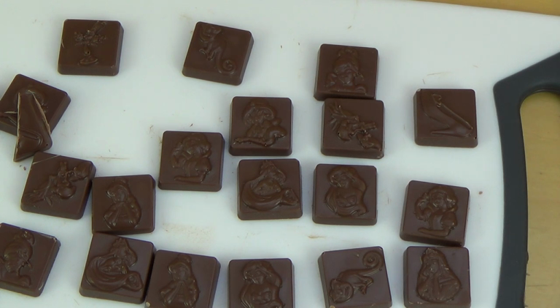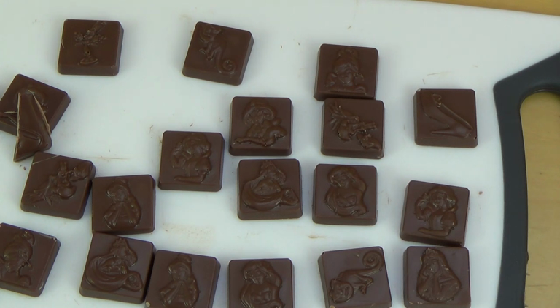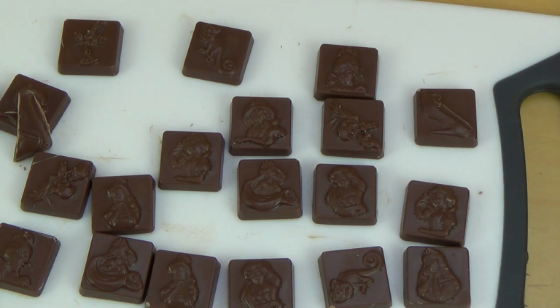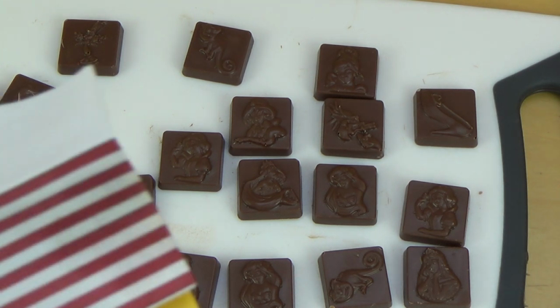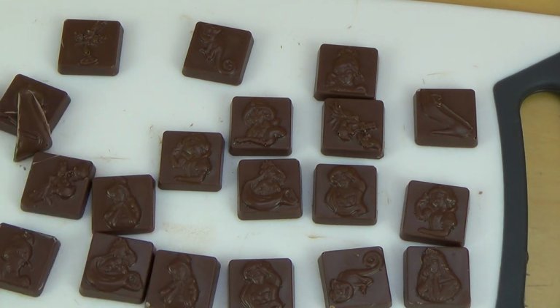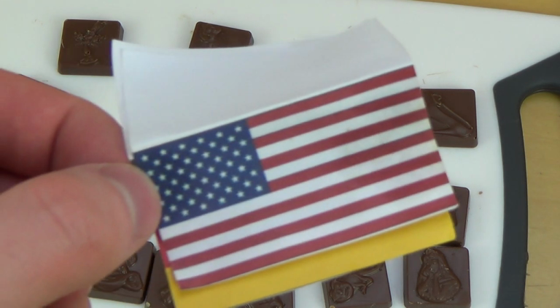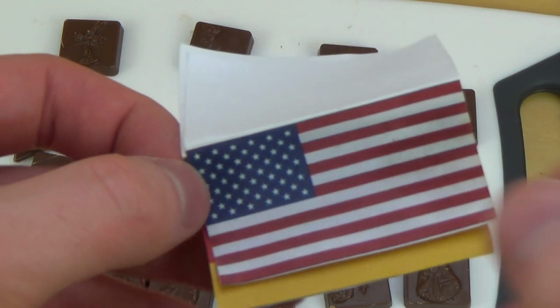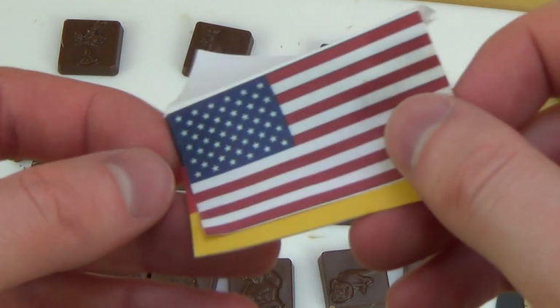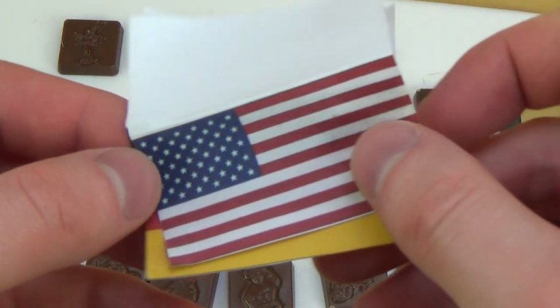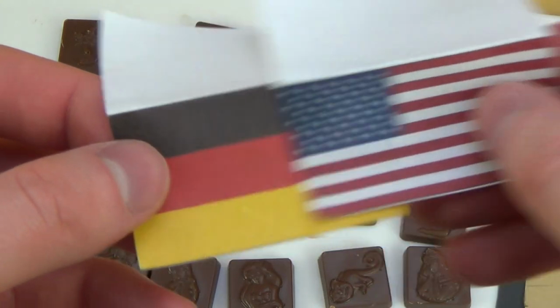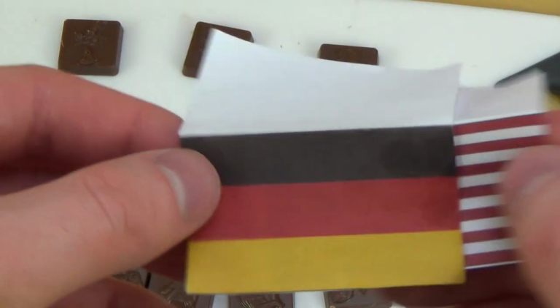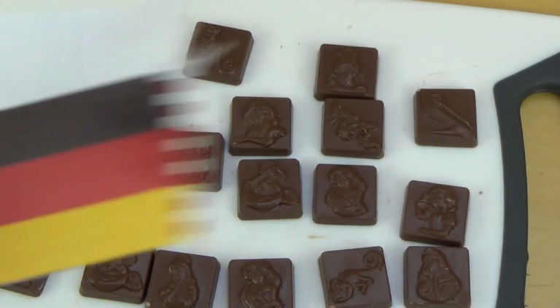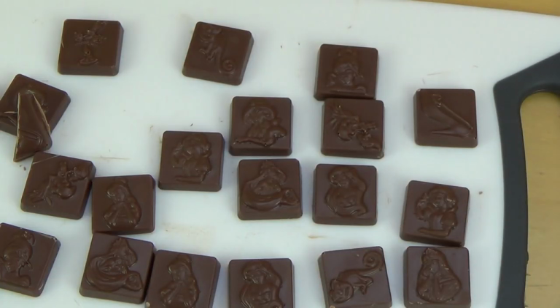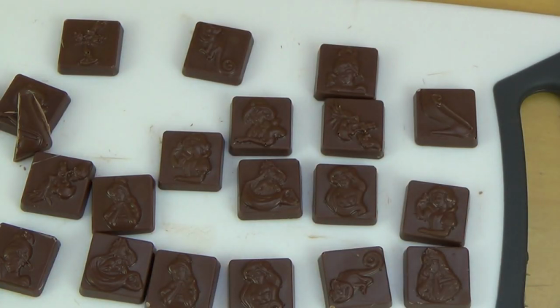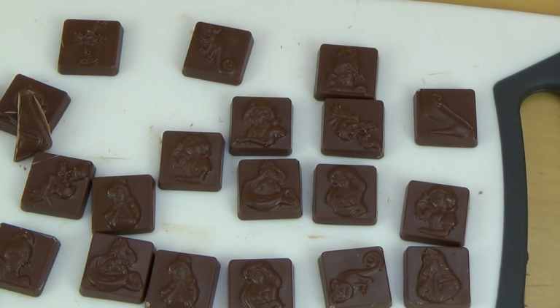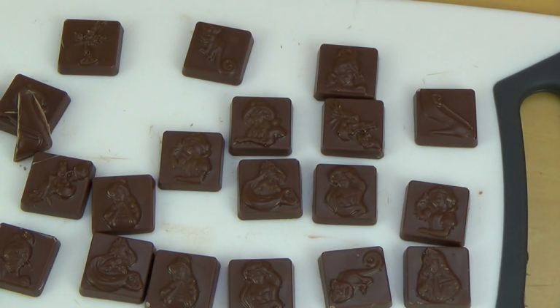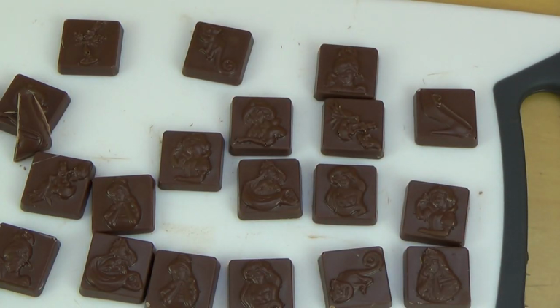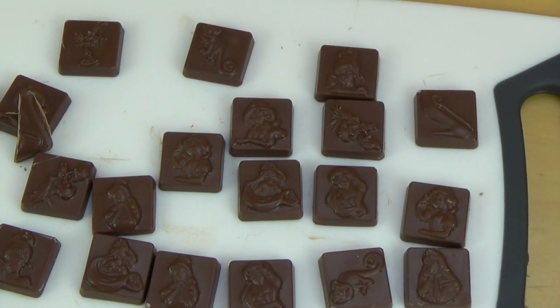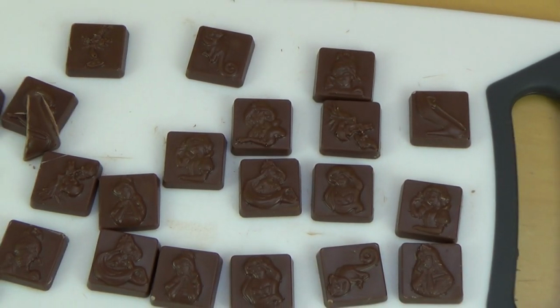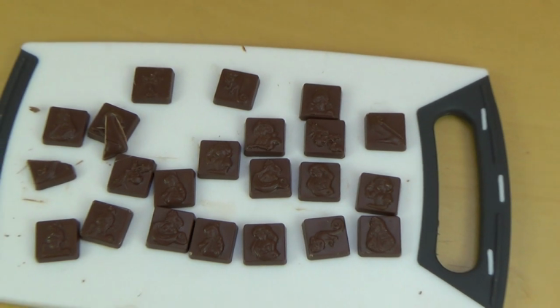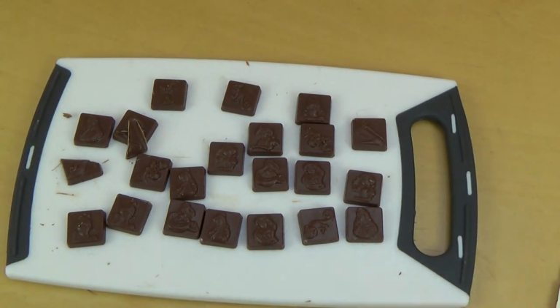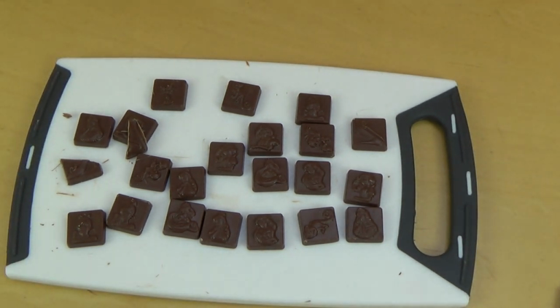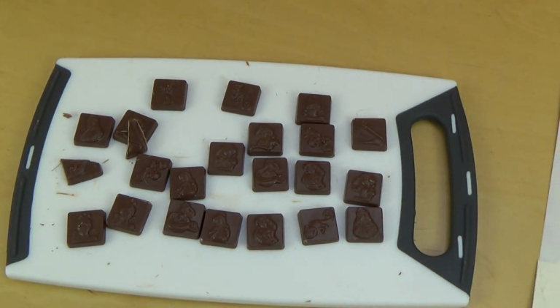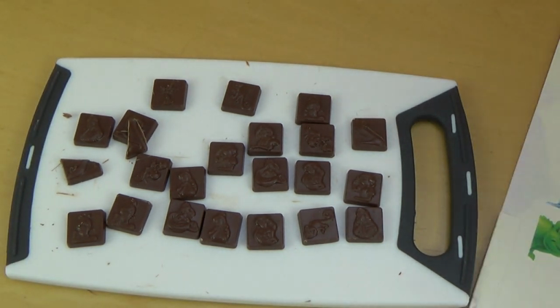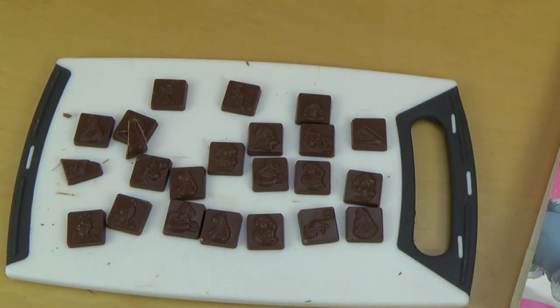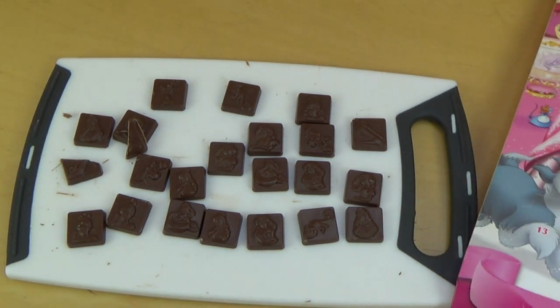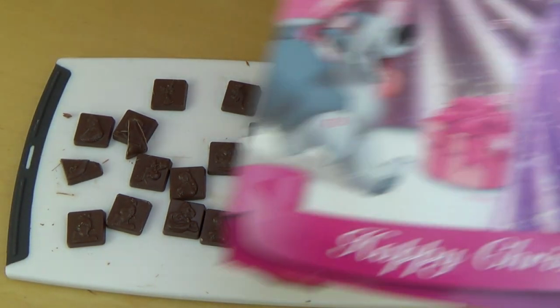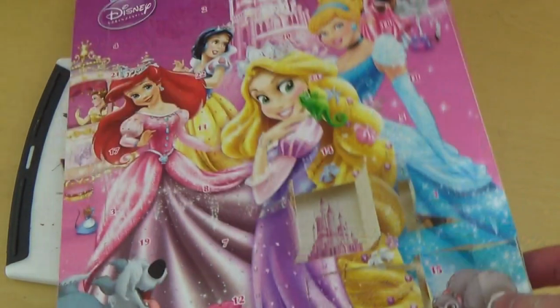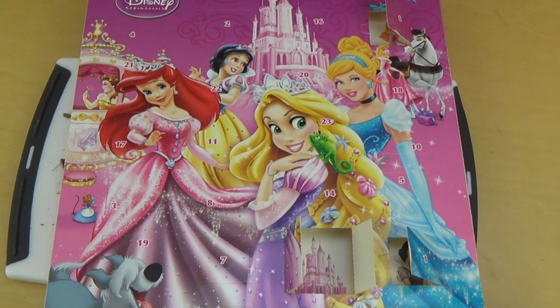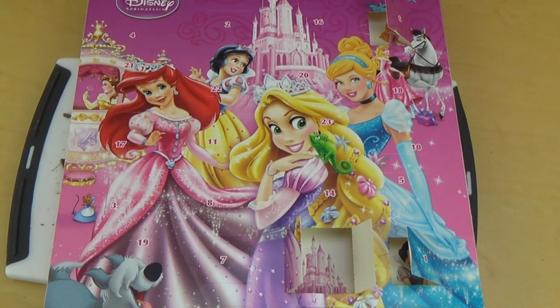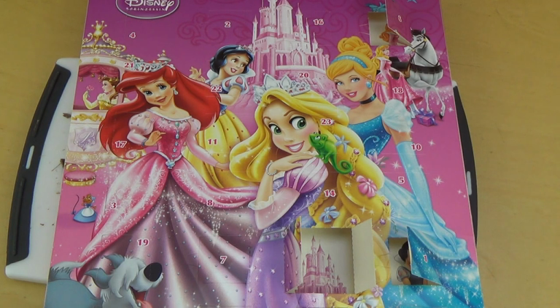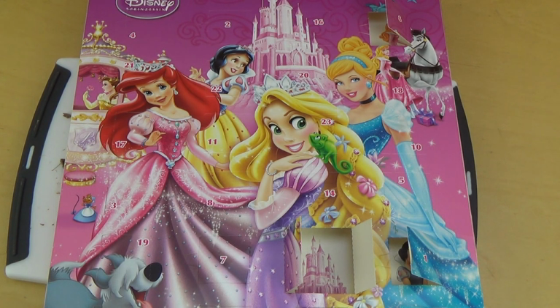That's it! There are more advent calendar unboxings to come, so stay tuned if you like this kind of content. See you in the next episode! Now continuing with the advent calendar — this time Disney Princesses.